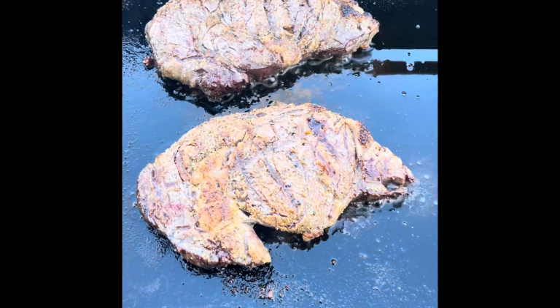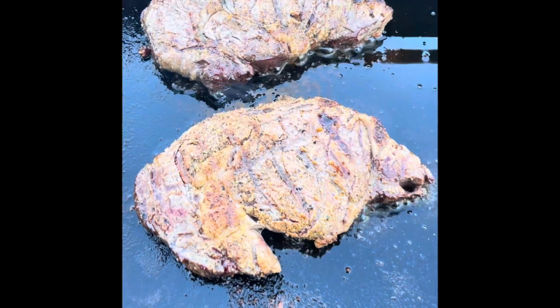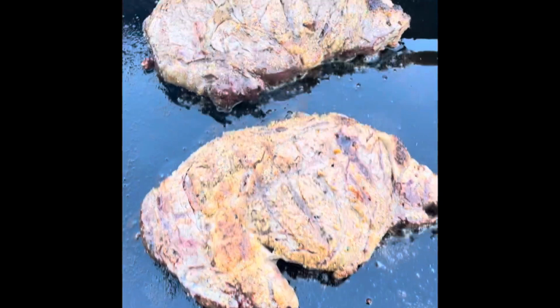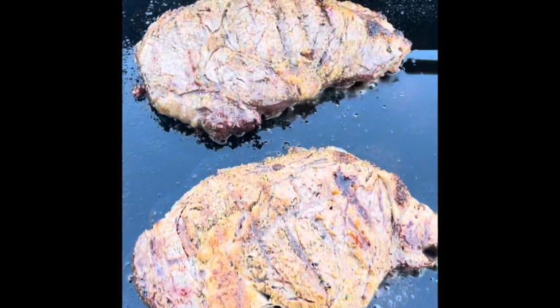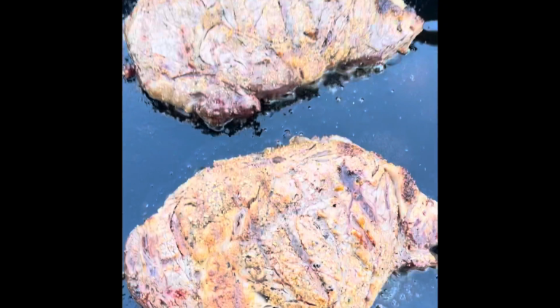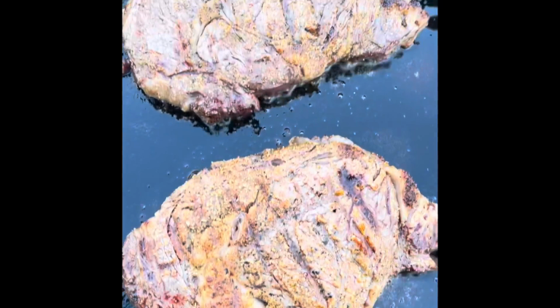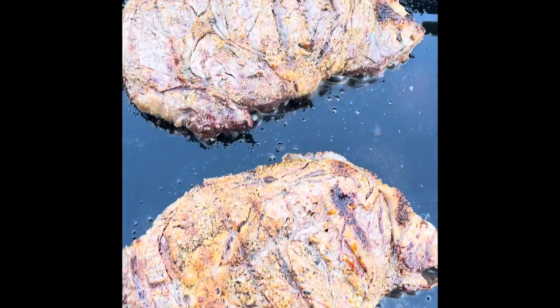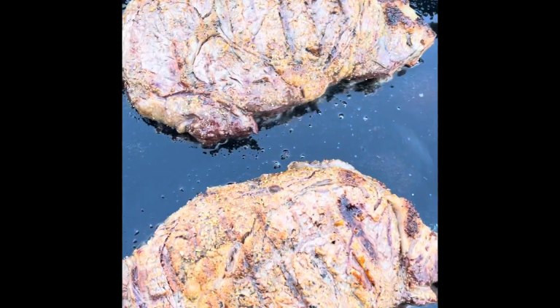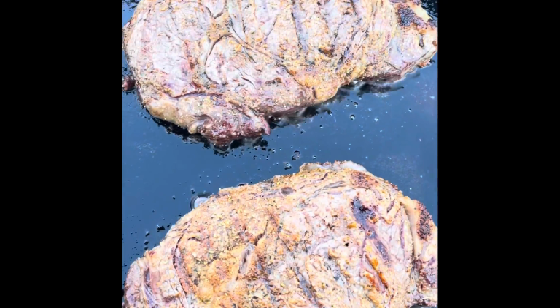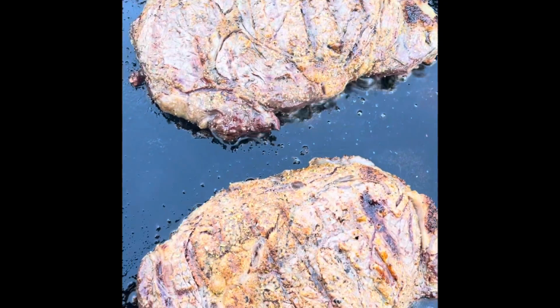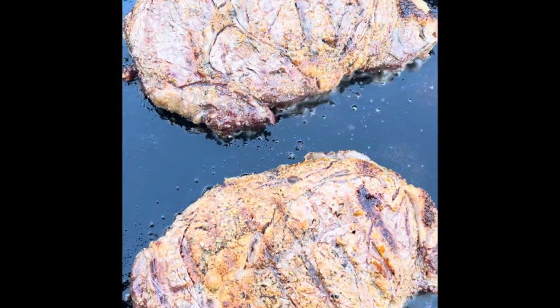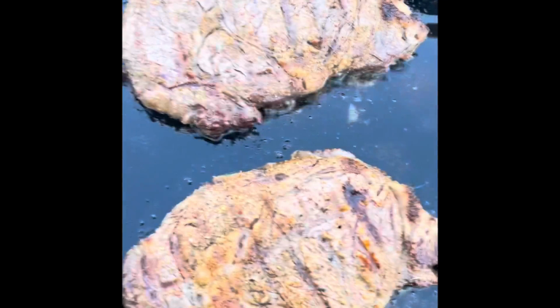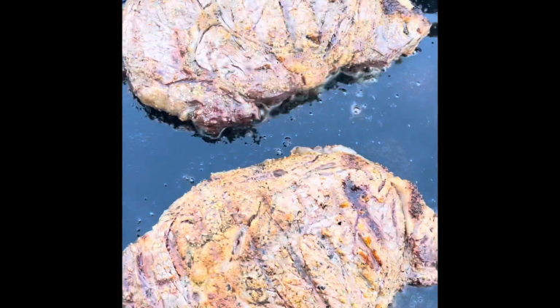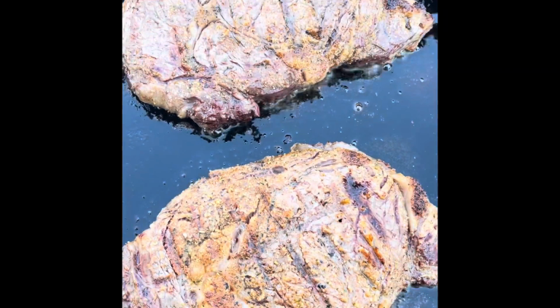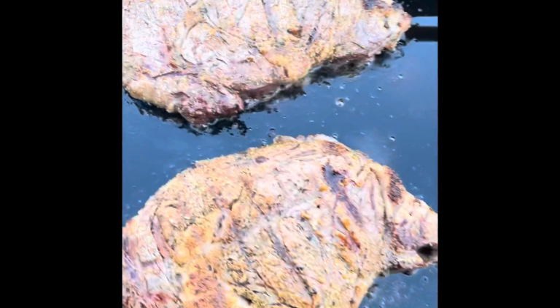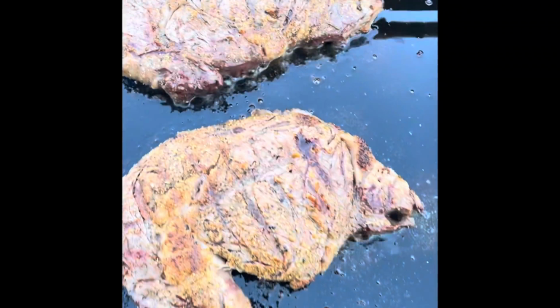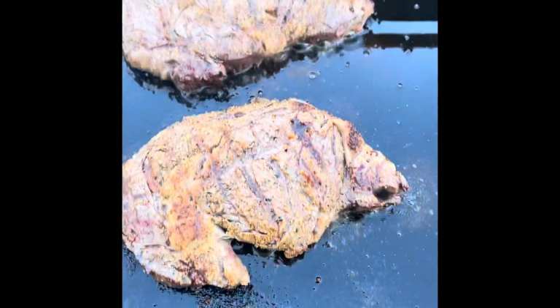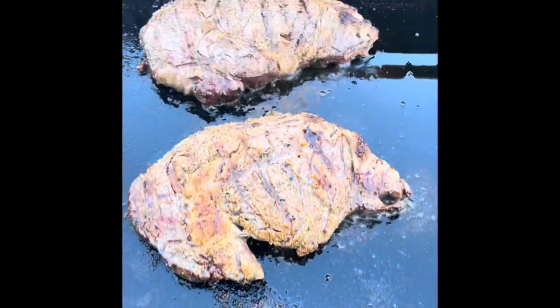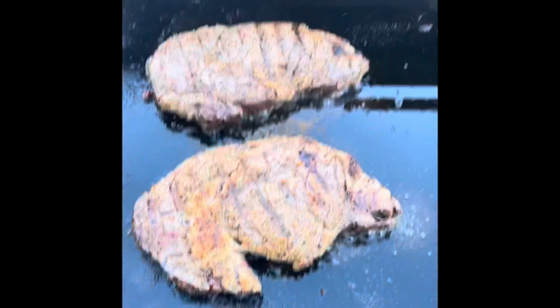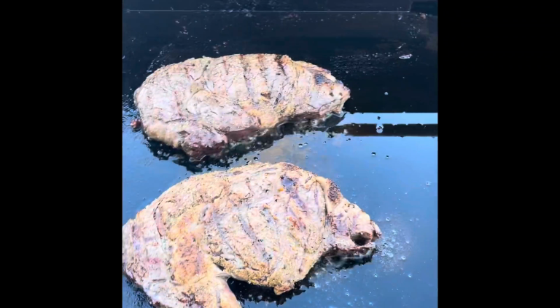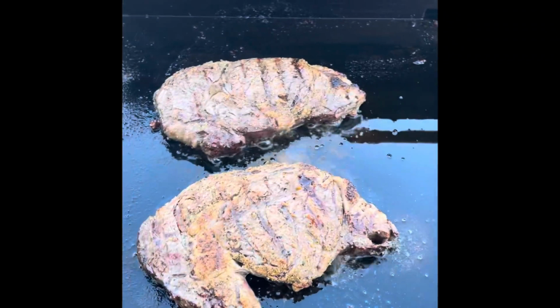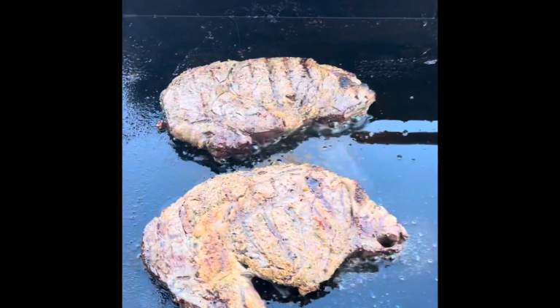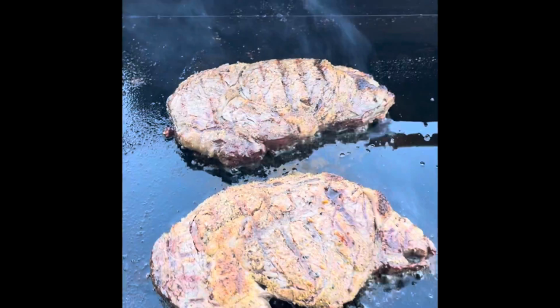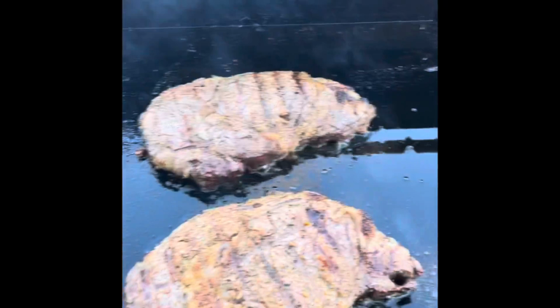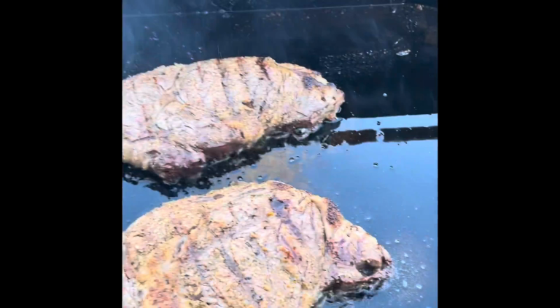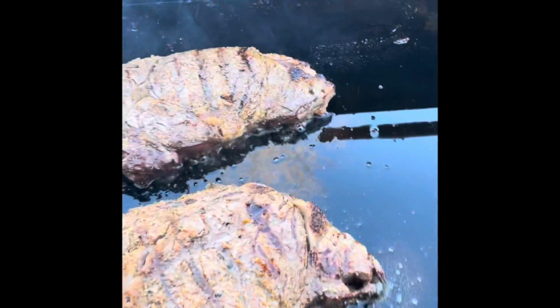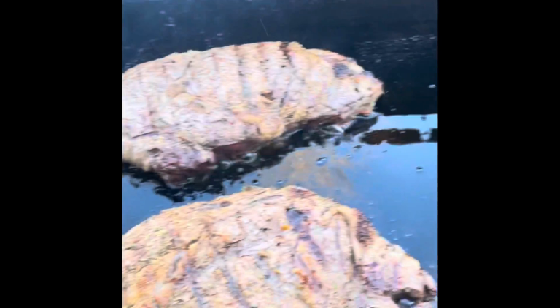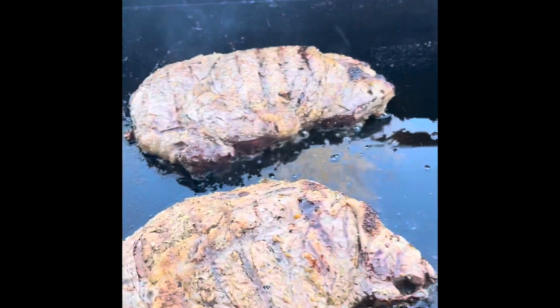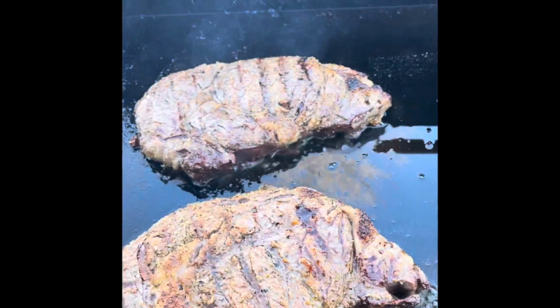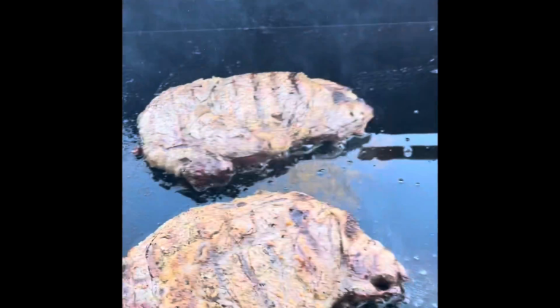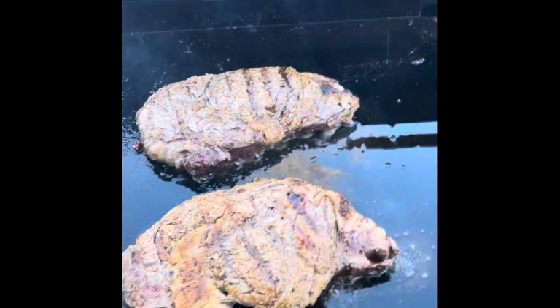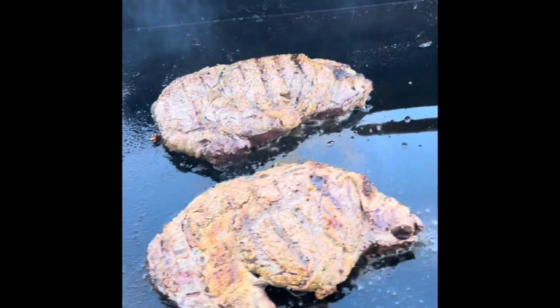These are gonna be really good — these are rib eyes, really nice rib eyes. Look at those, they're sizzling. I'll turn one over for you so you can see.